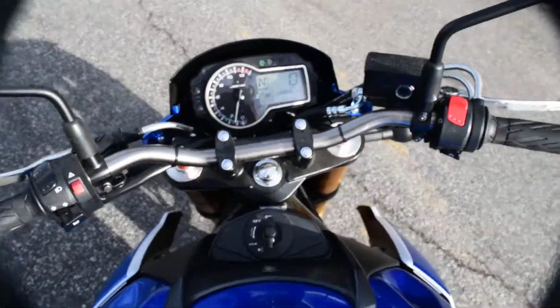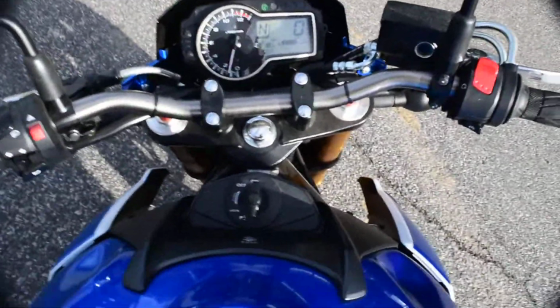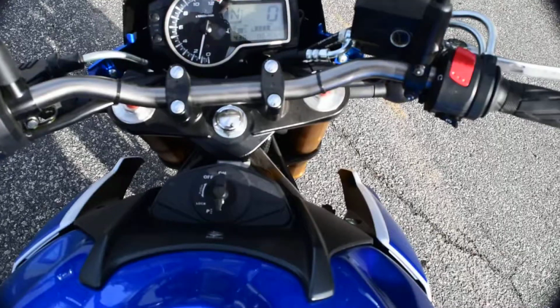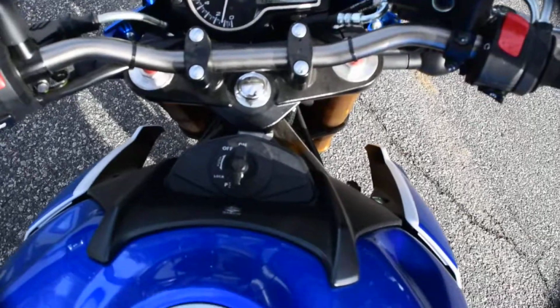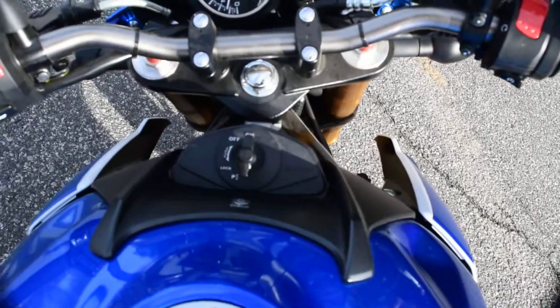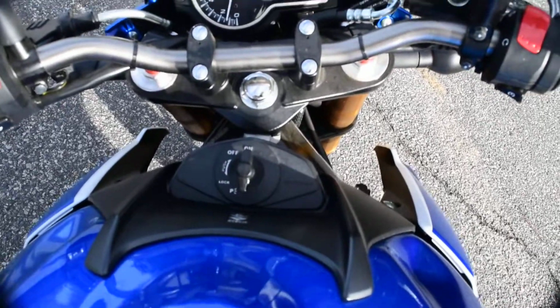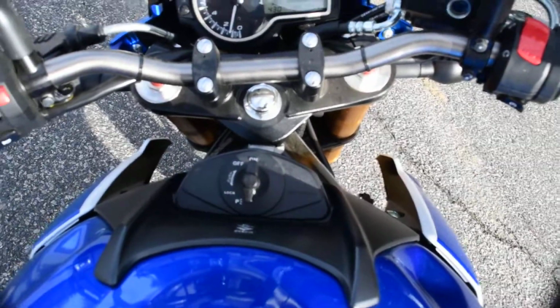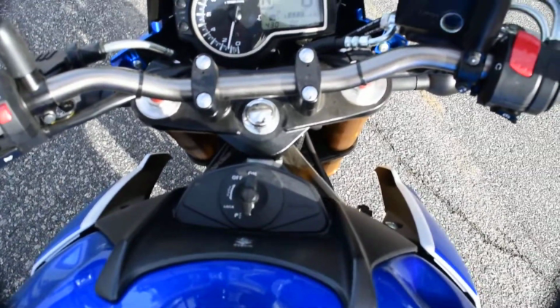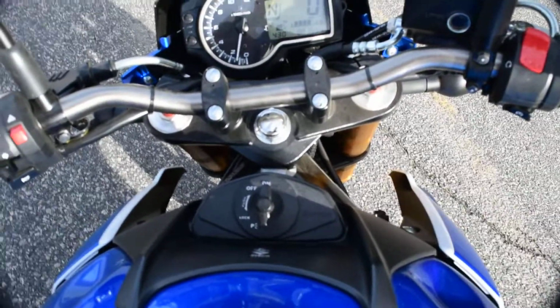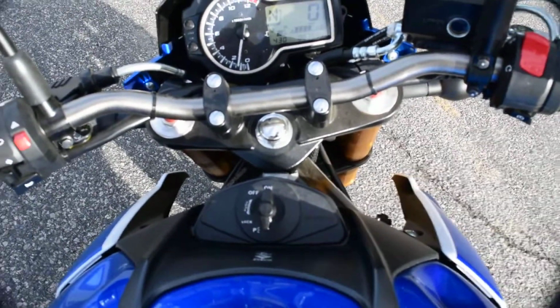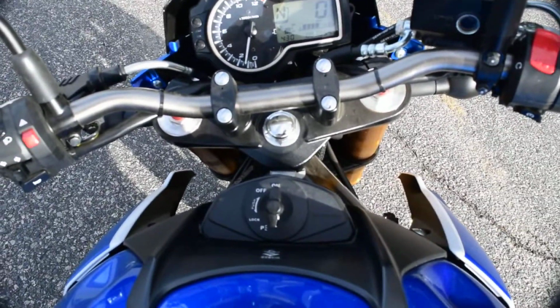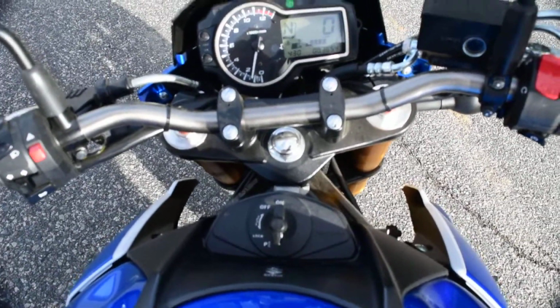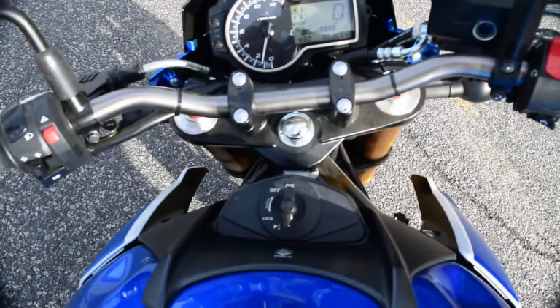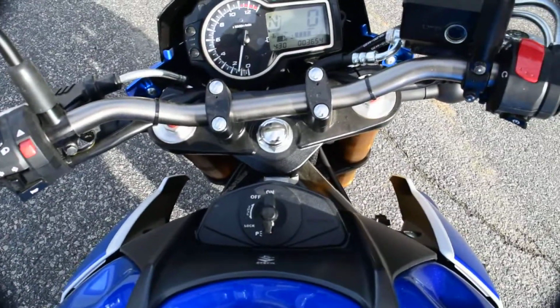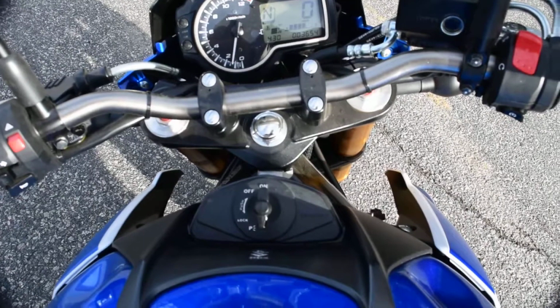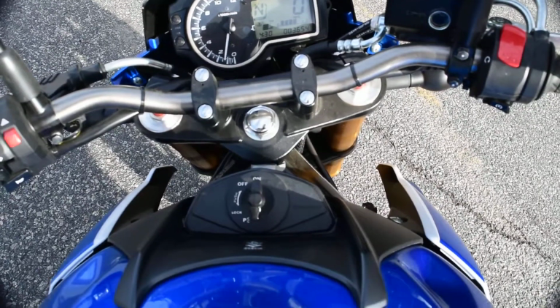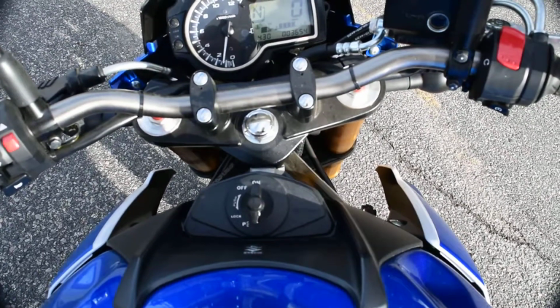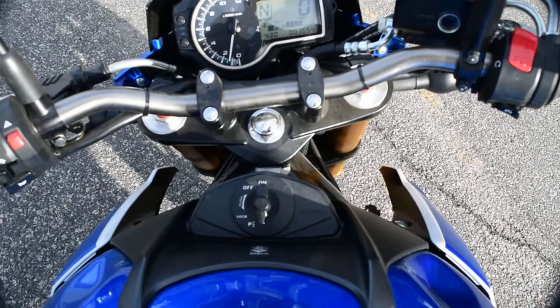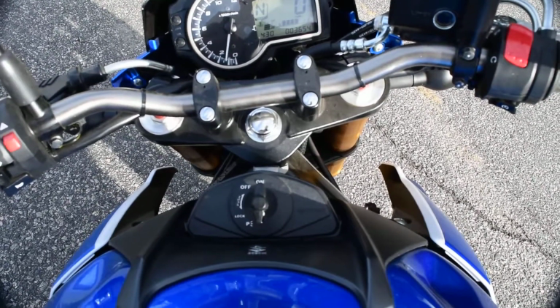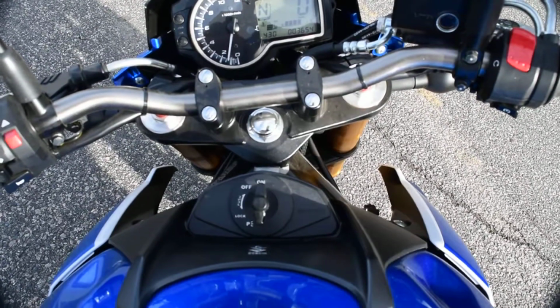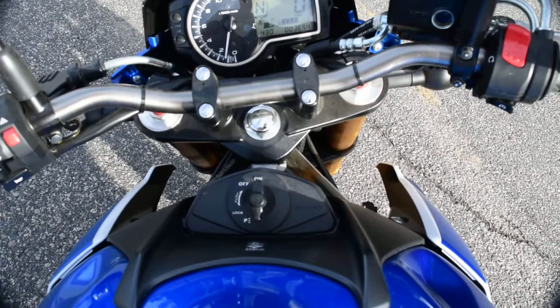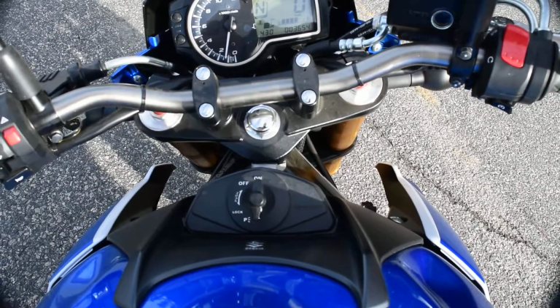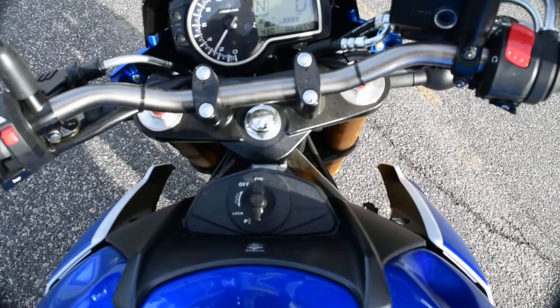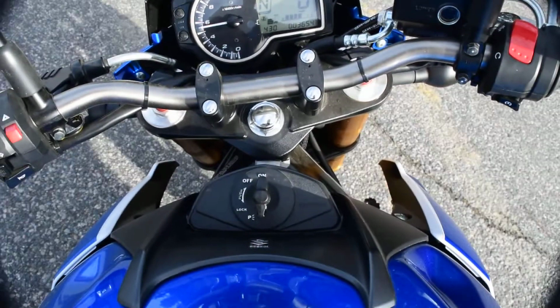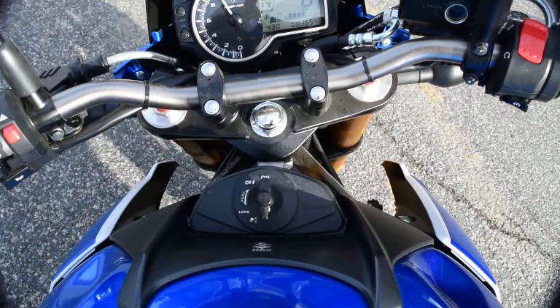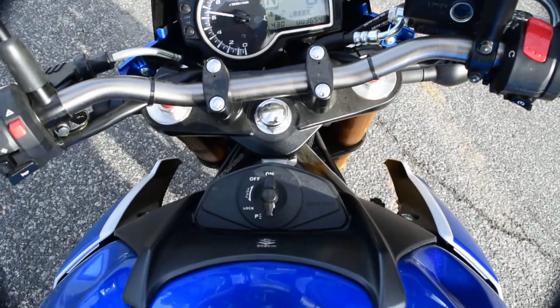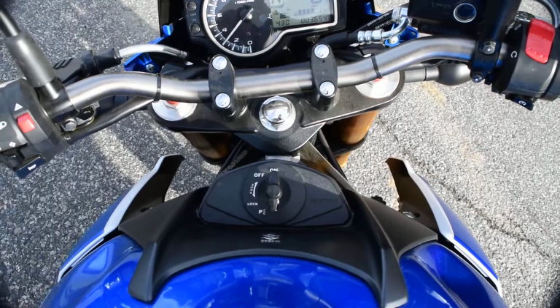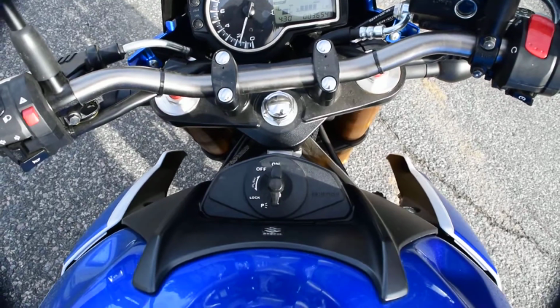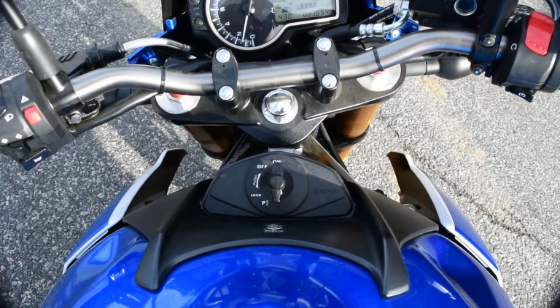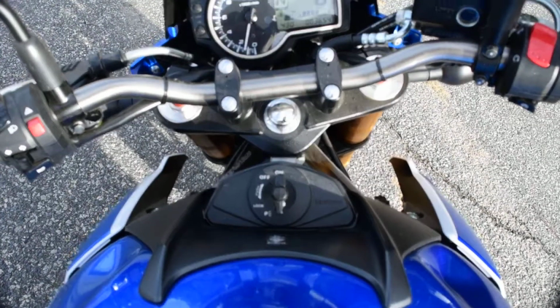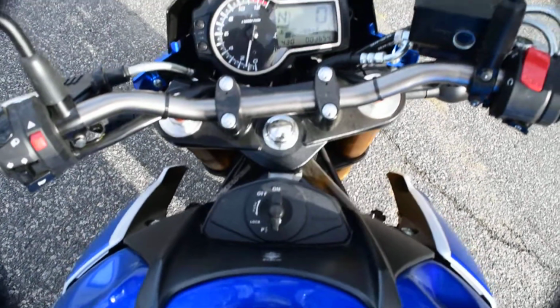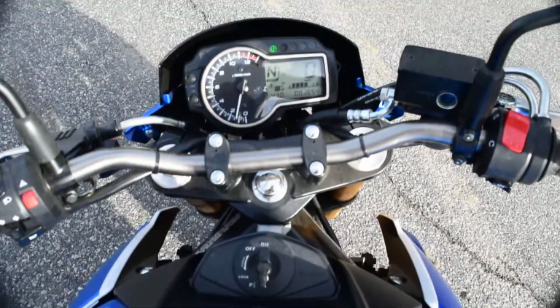Fires right up and sounds really great. Kind of quiet right now, only turned about 1,200 RPMs, but plenty of power — it's a 750.